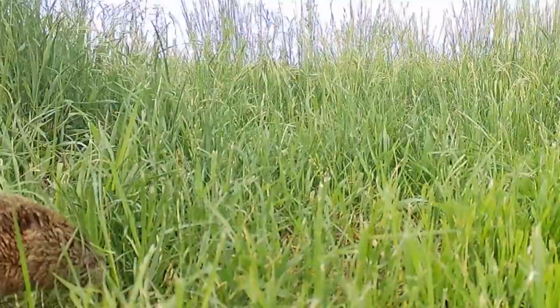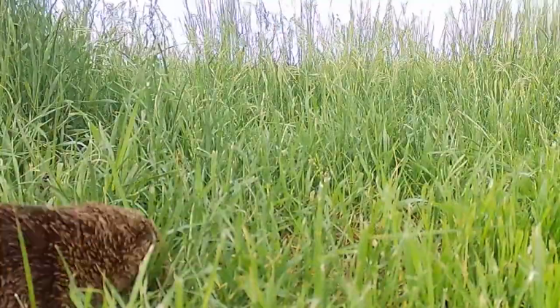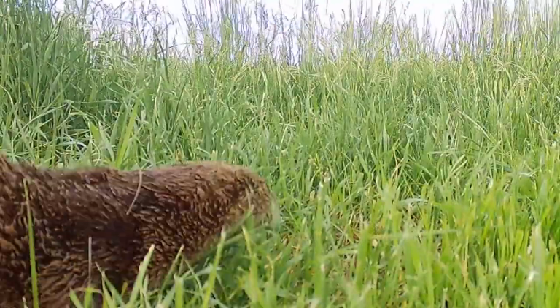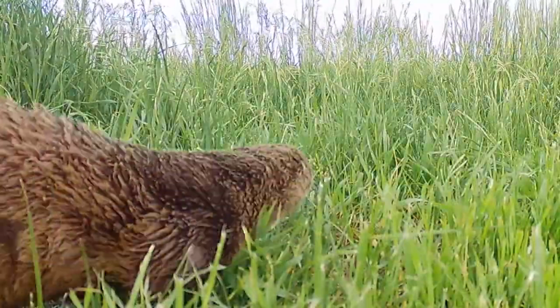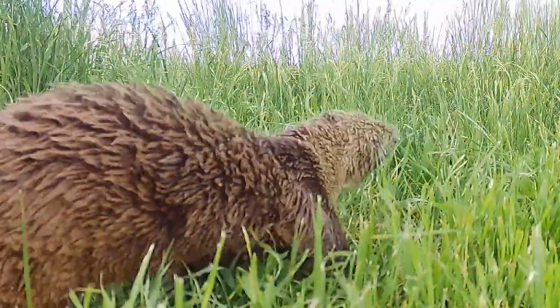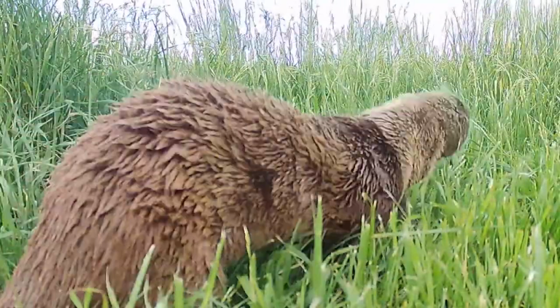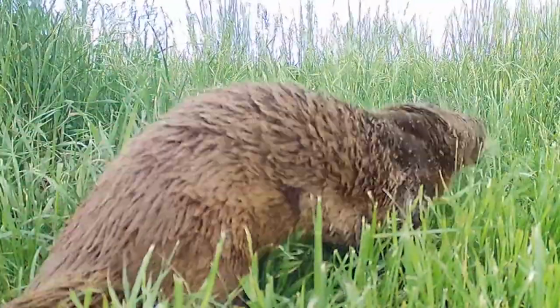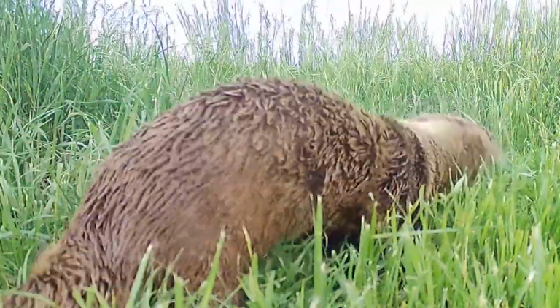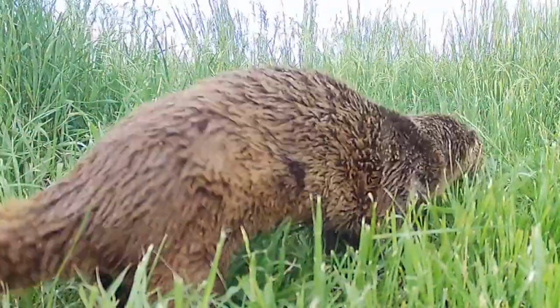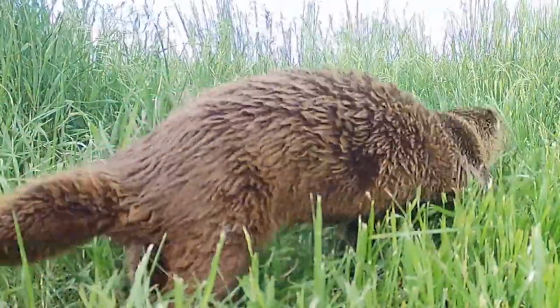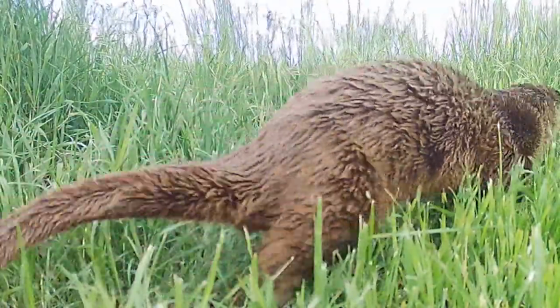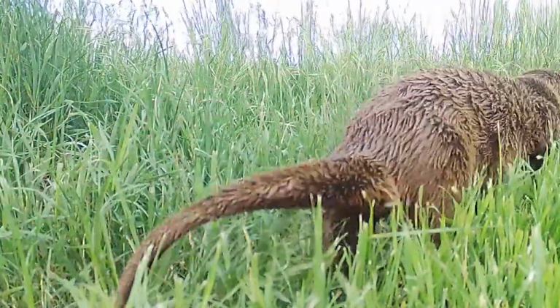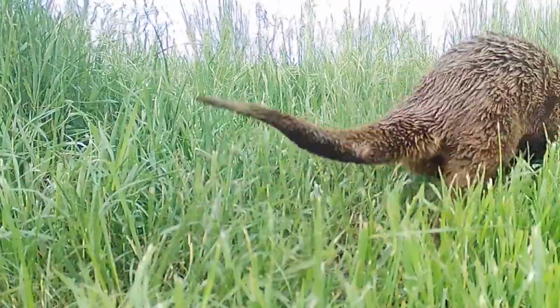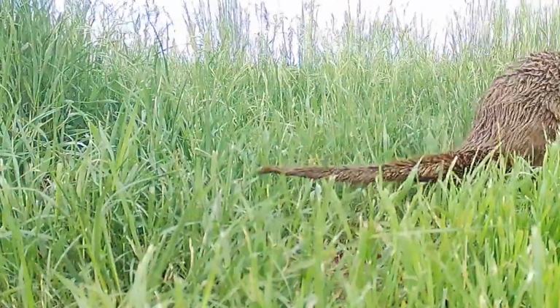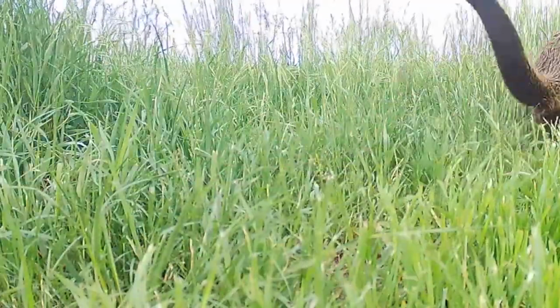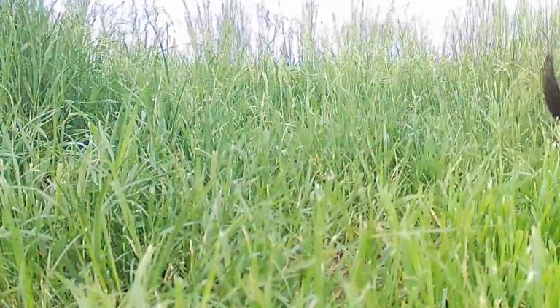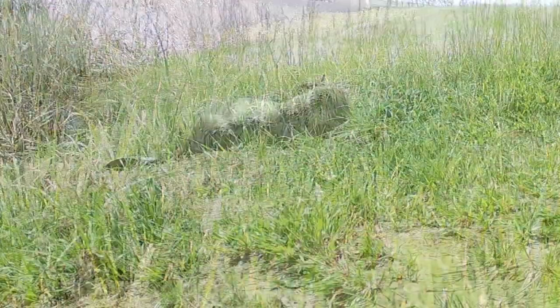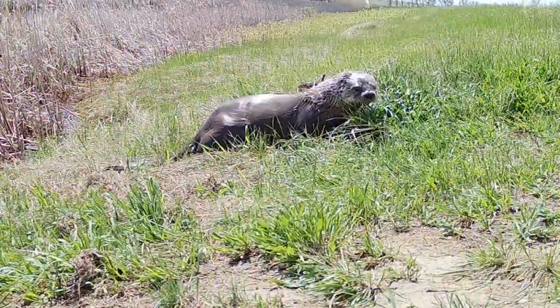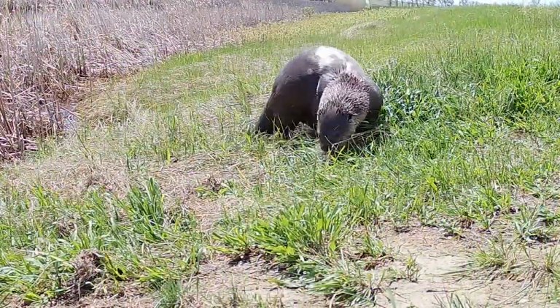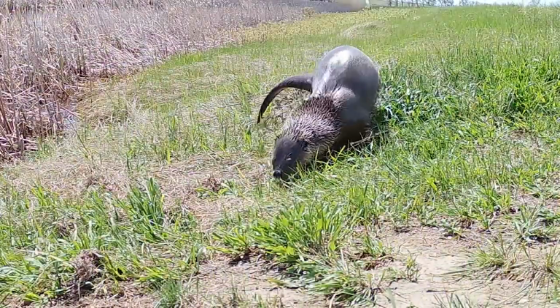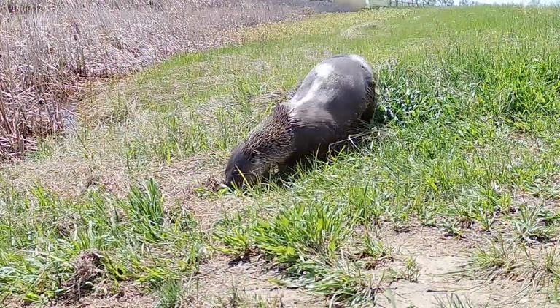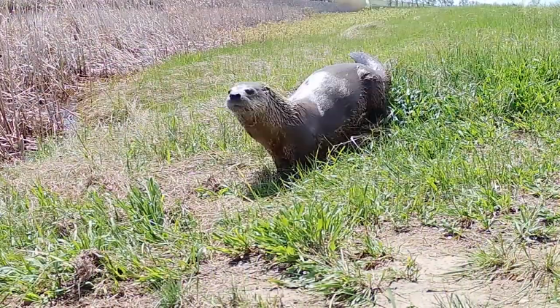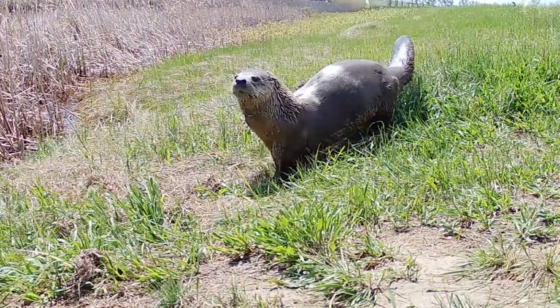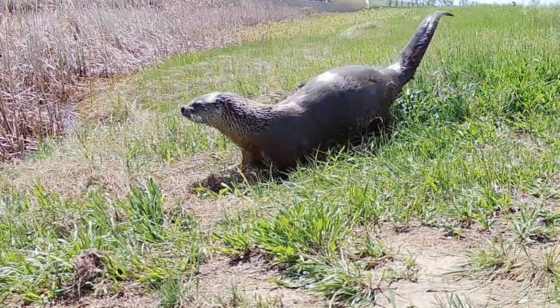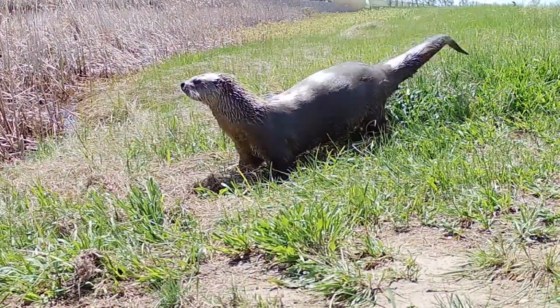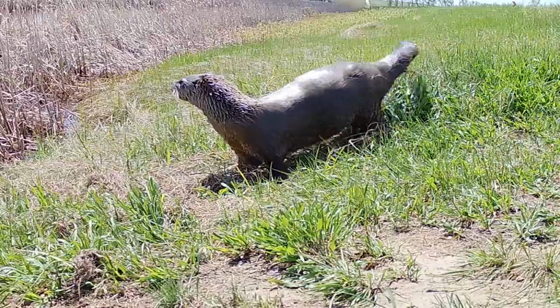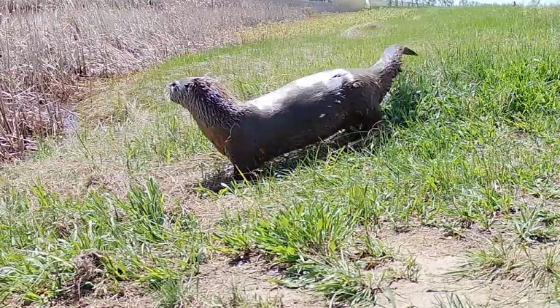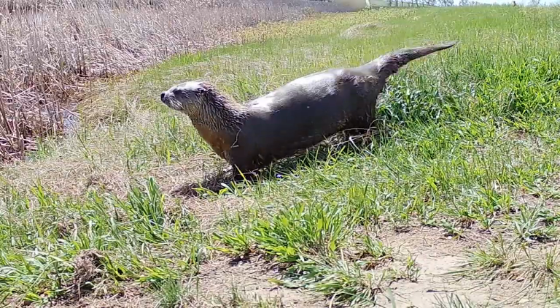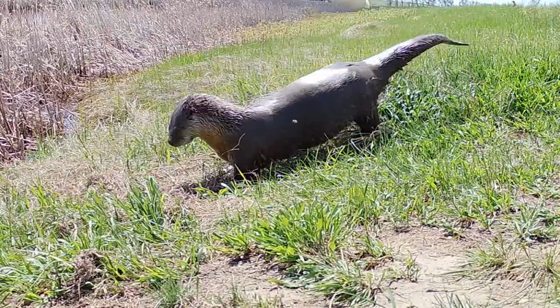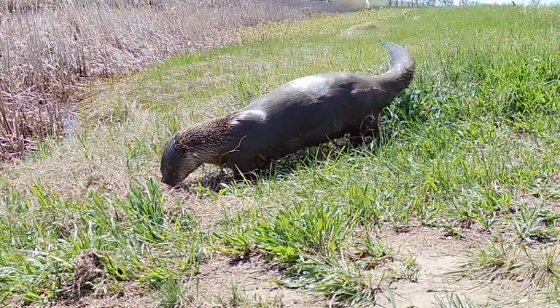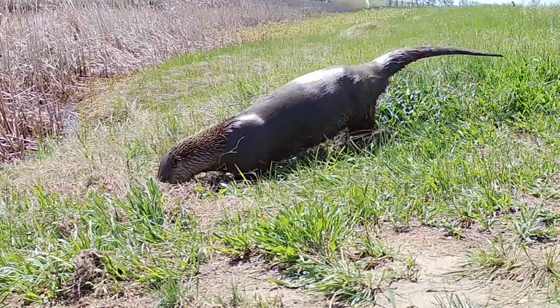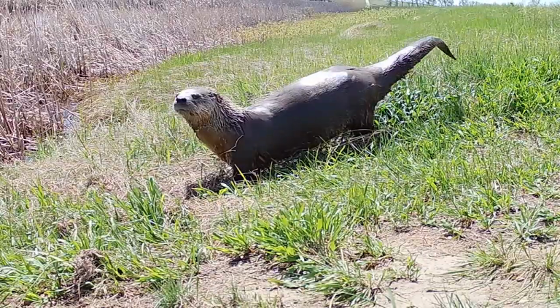If you happen to come across a river otter, you can report it by calling Game and Fish or online at the department's website. That helps us keep track of the river otter distribution in the state and where they're moving to and new areas they may be expanding in.